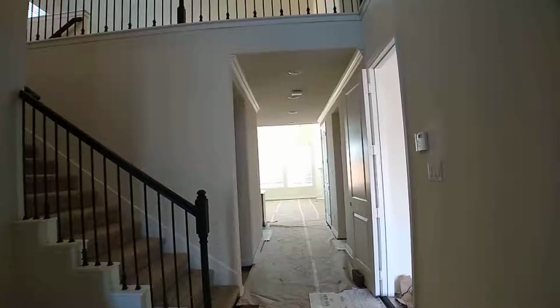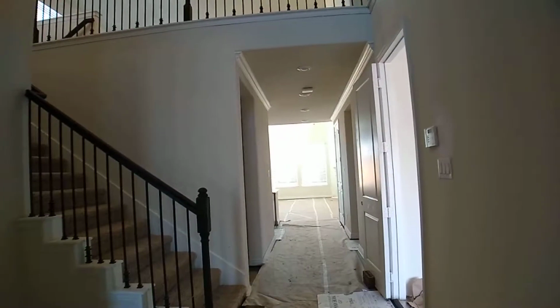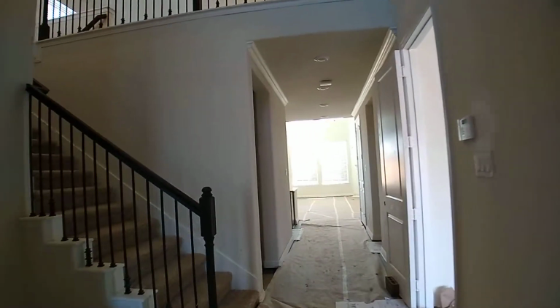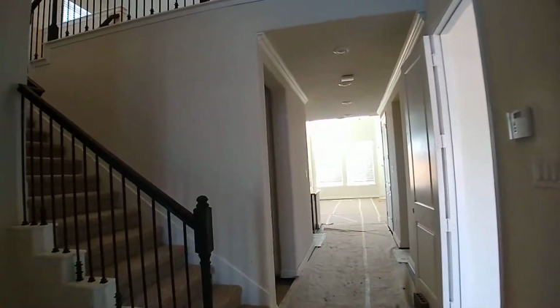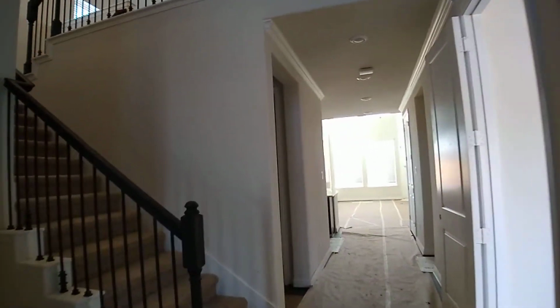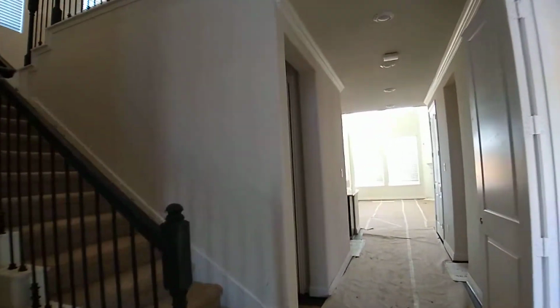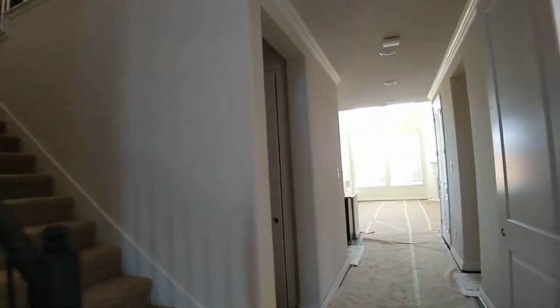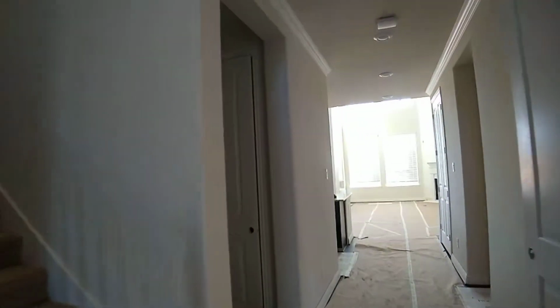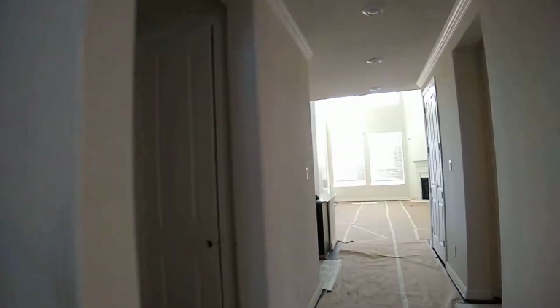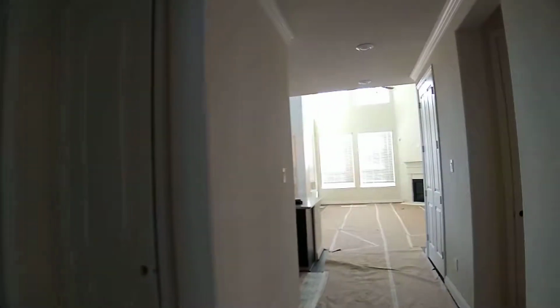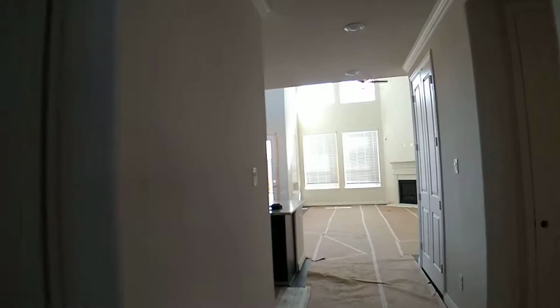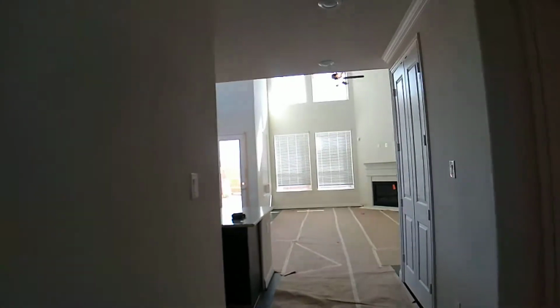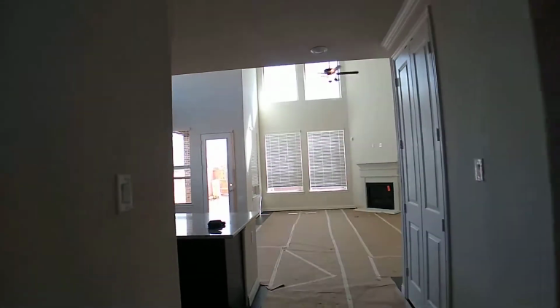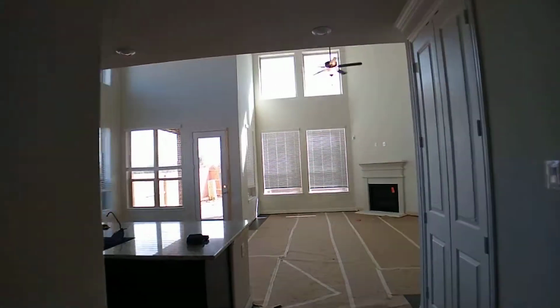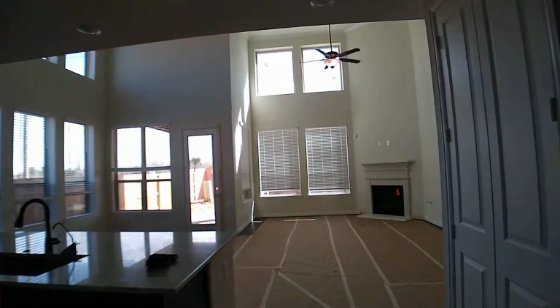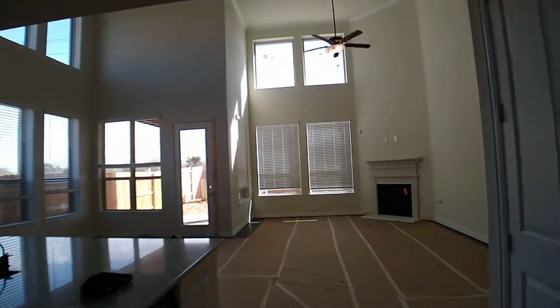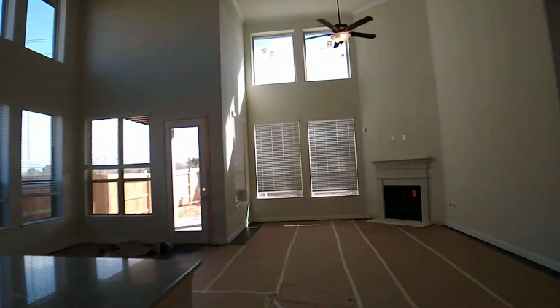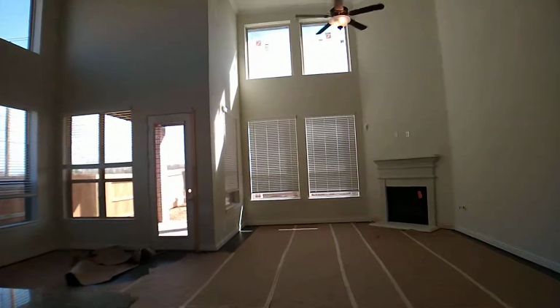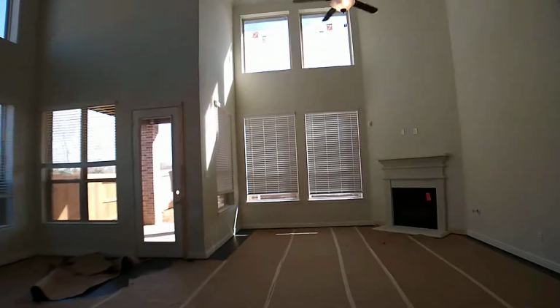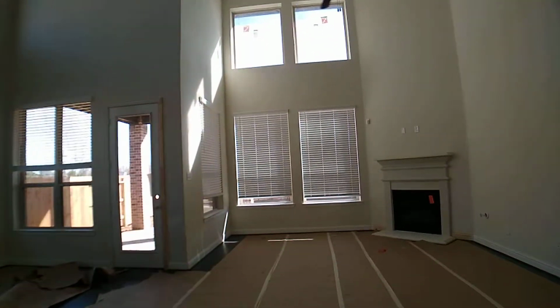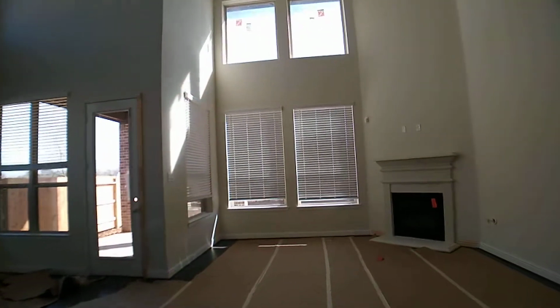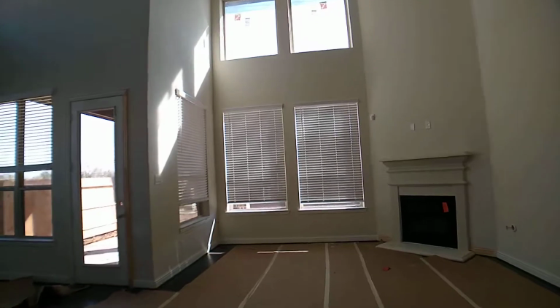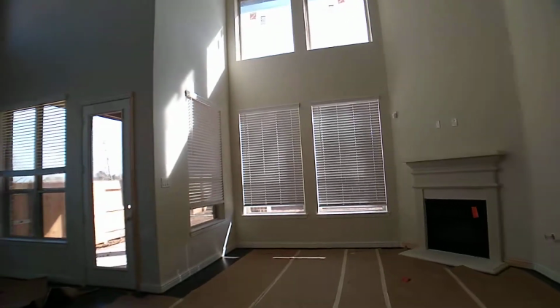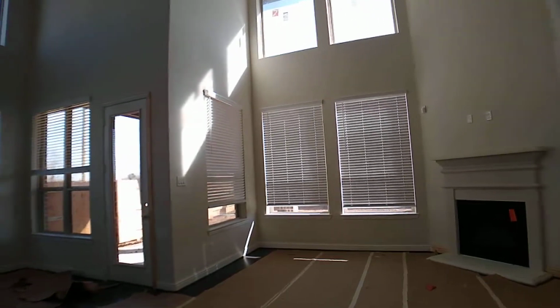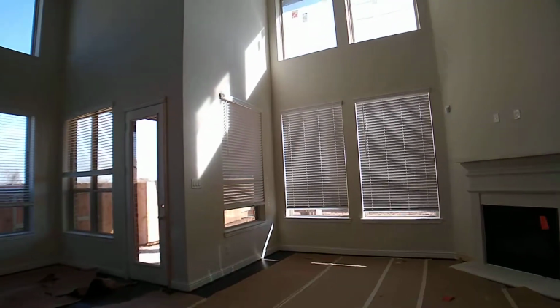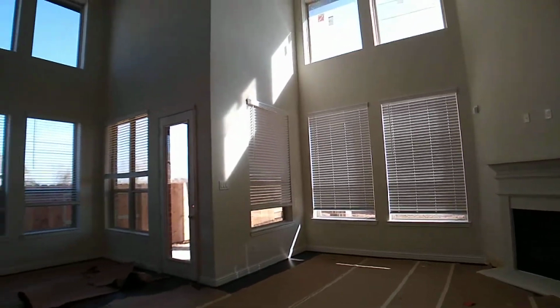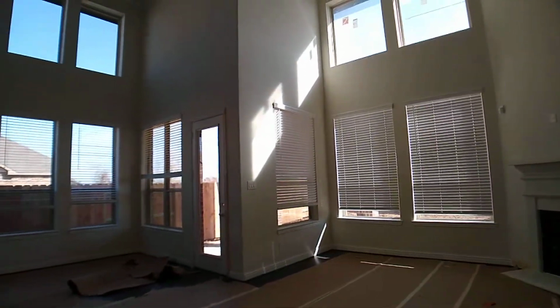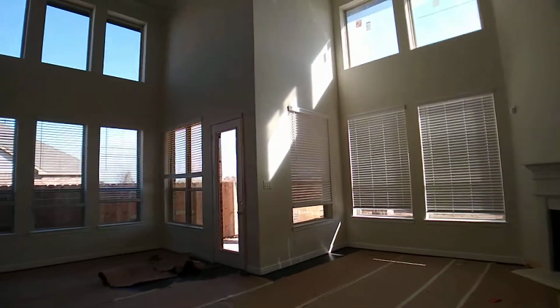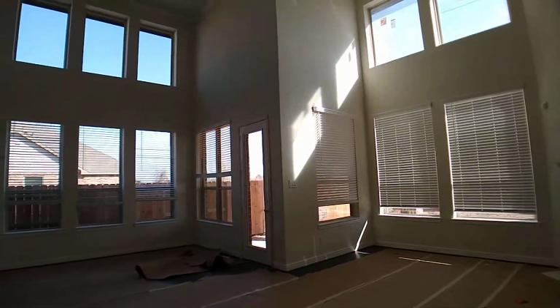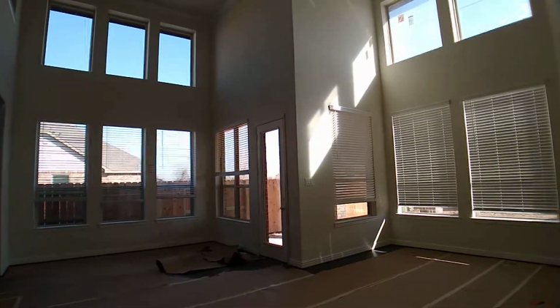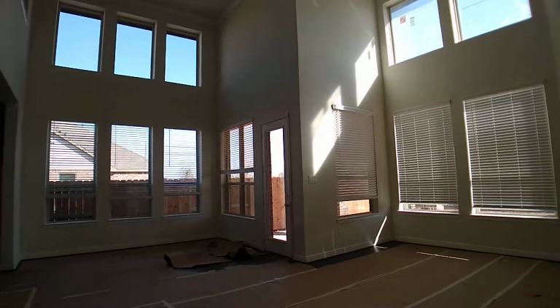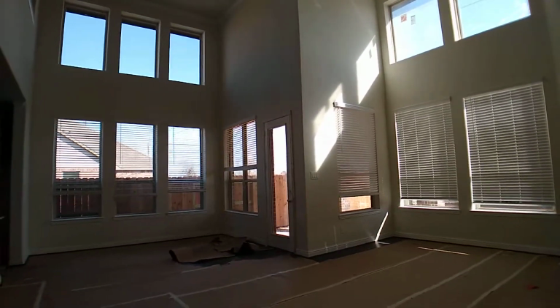Hey everyone, this is Paul with Lenore Homes in Magnolia Creek. I'm standing inside 2735 Bethel Springs Lane. This is a 2,950 square foot, four bedroom, three and a half bath, two story home.